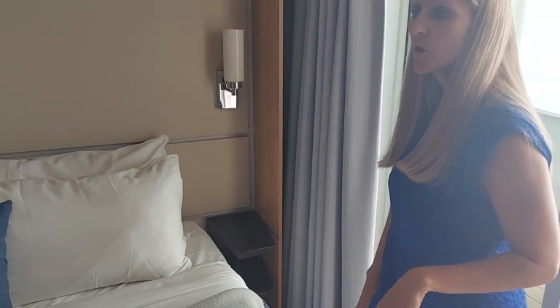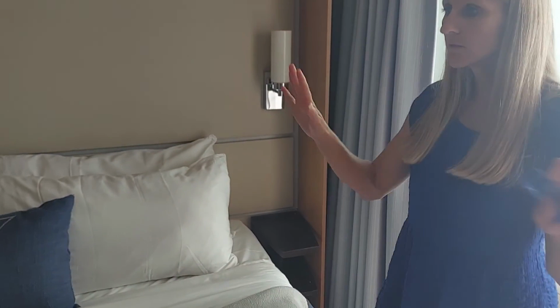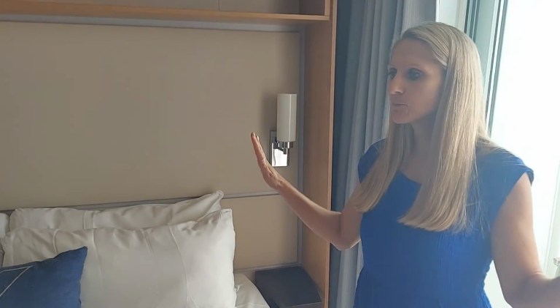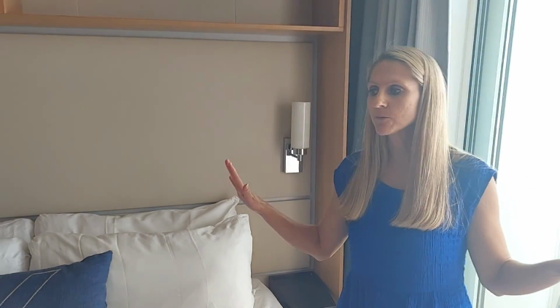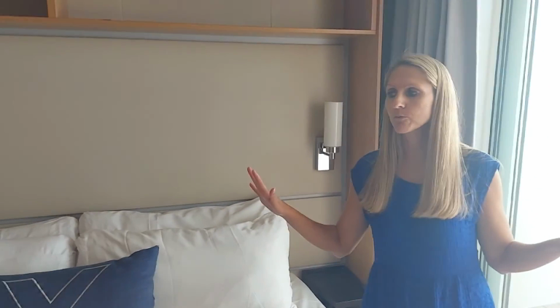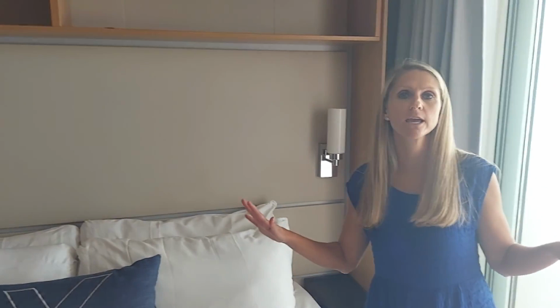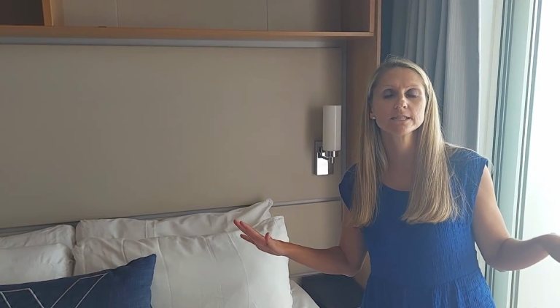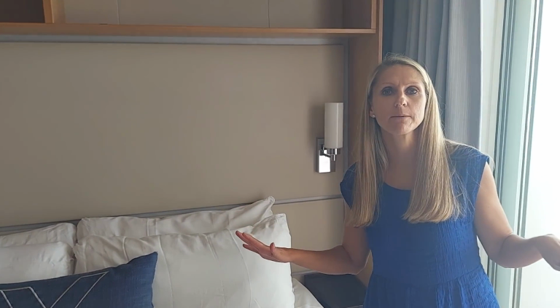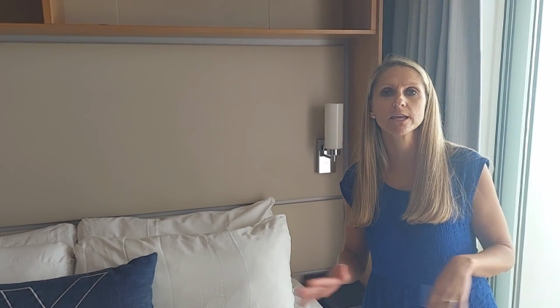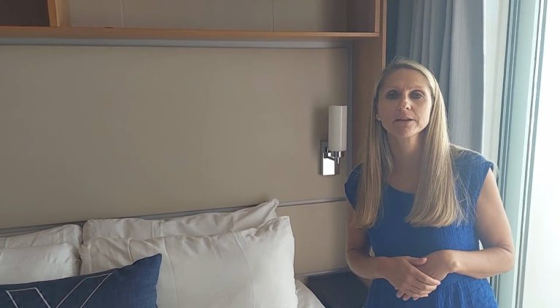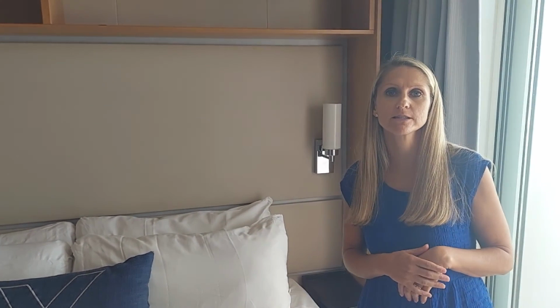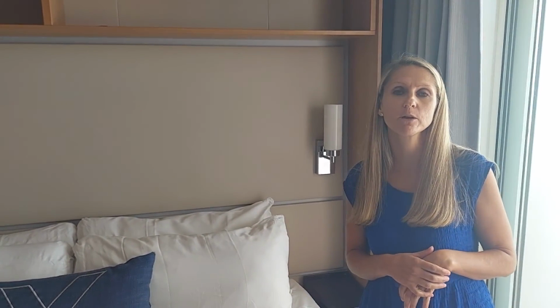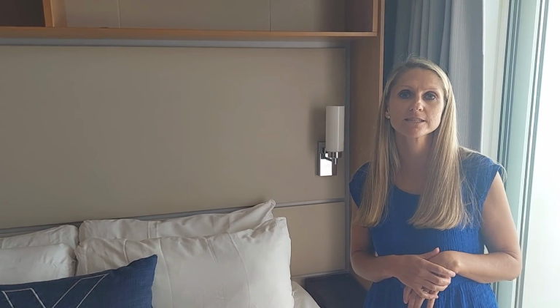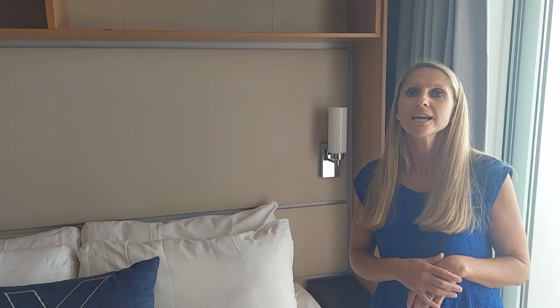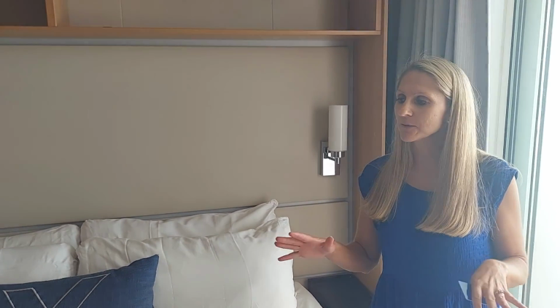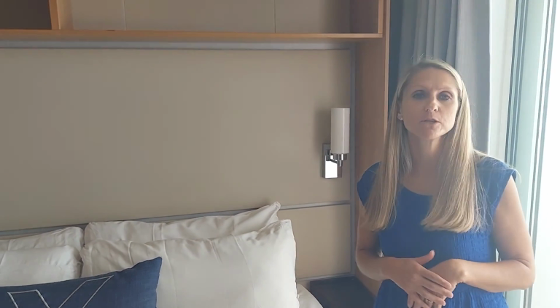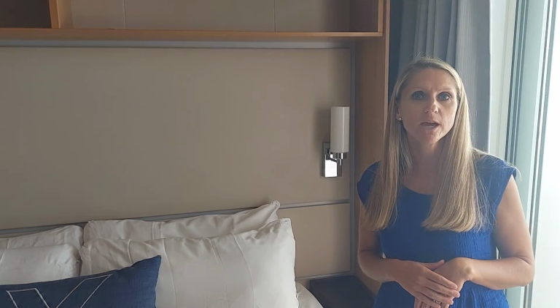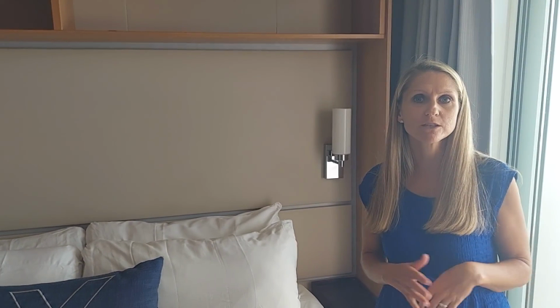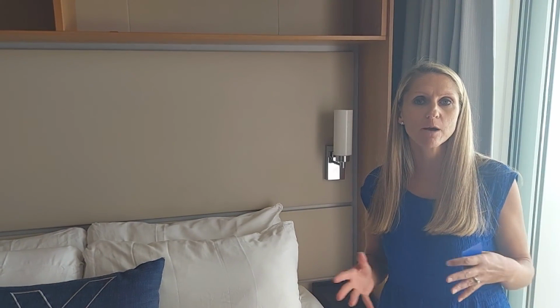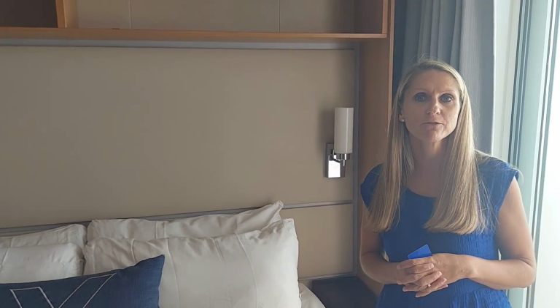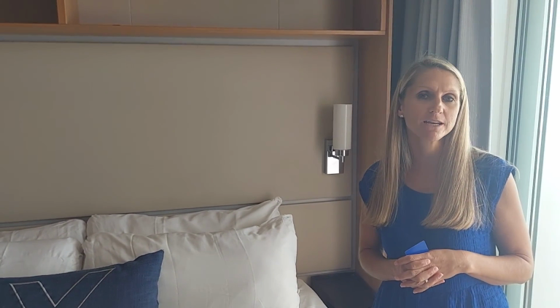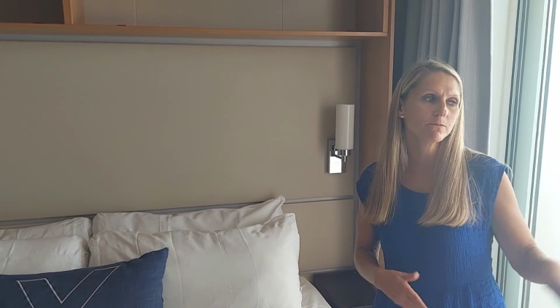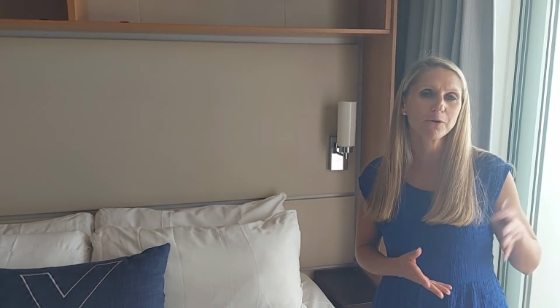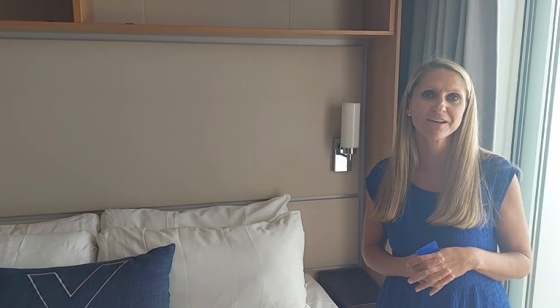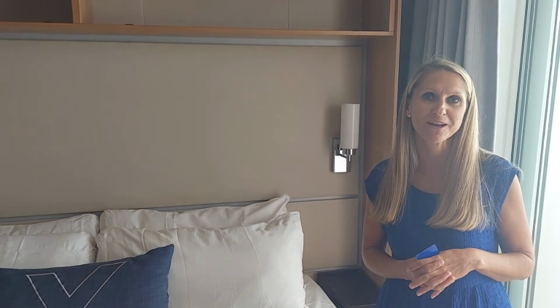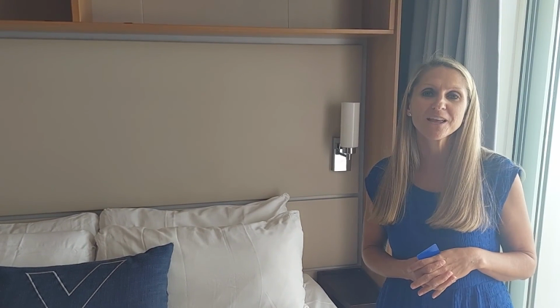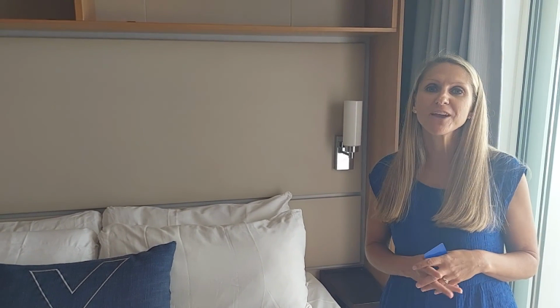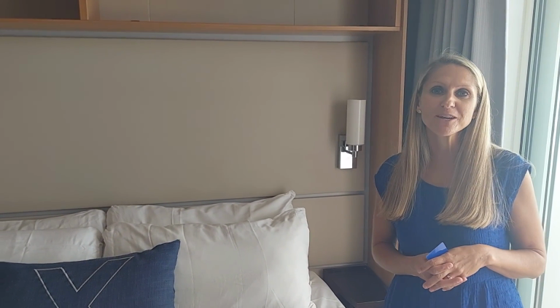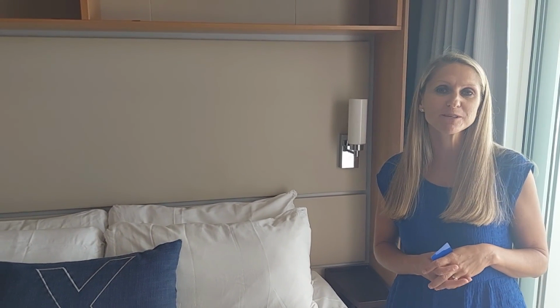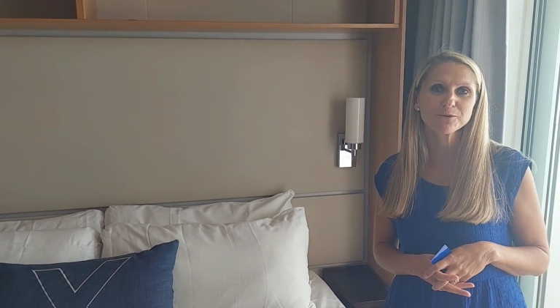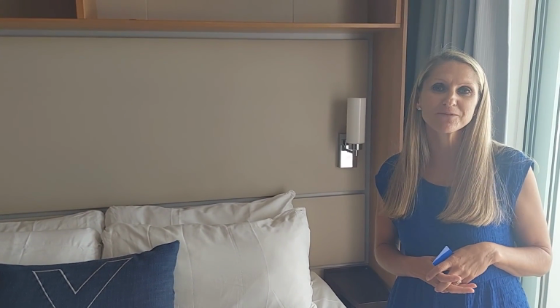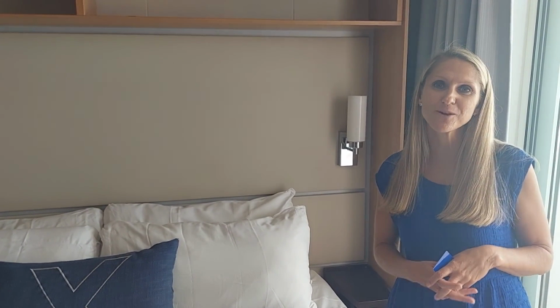This pretty much sums up the room here. Again, this is a balcony cabin on the Celebrity Equinox. It sleeps up to two guests. It's a great option if you want a nice view — the balcony is definitely the way to go. If you have any questions, please feel free to reach out. Thanks for watching.